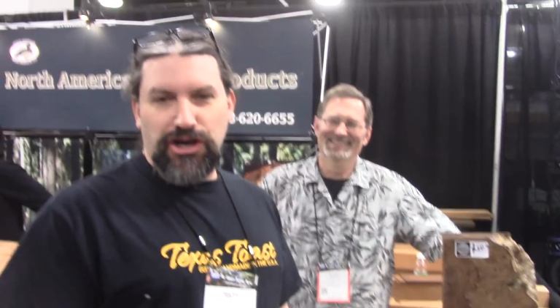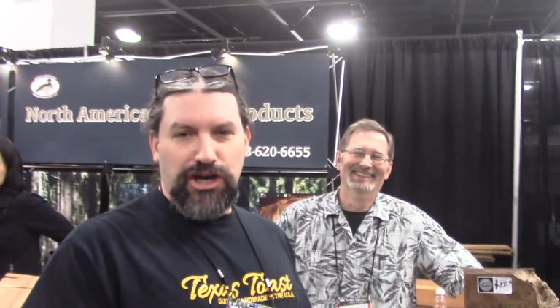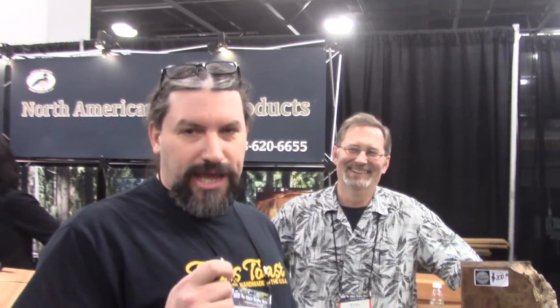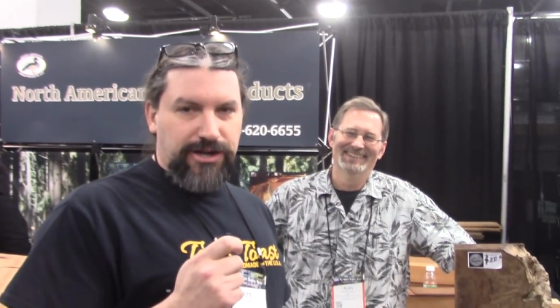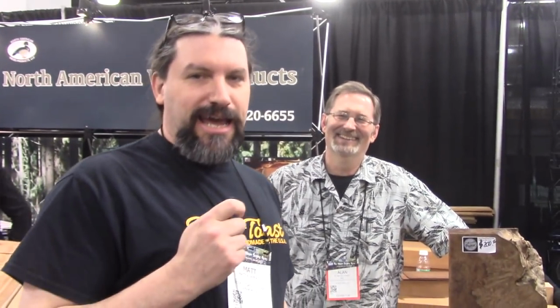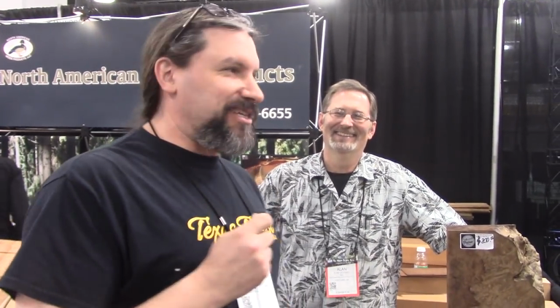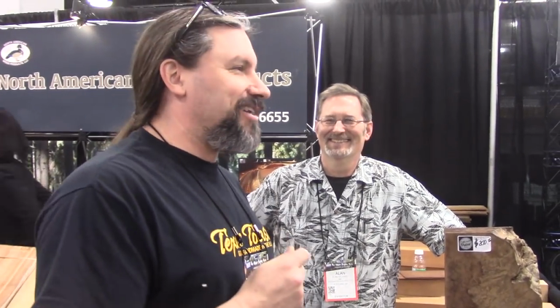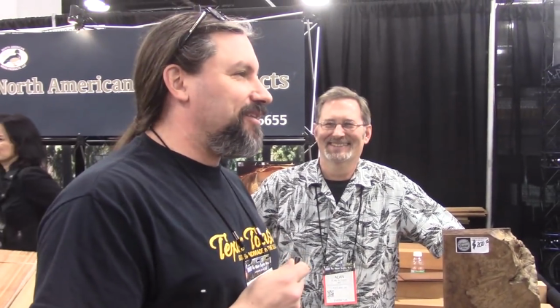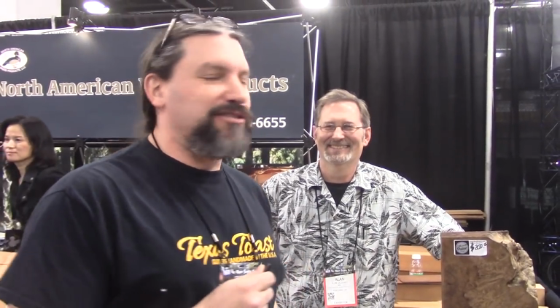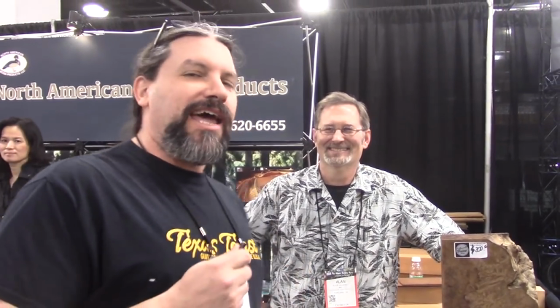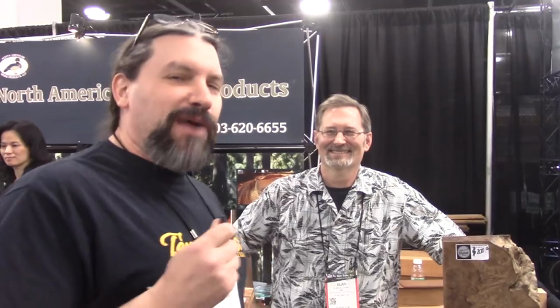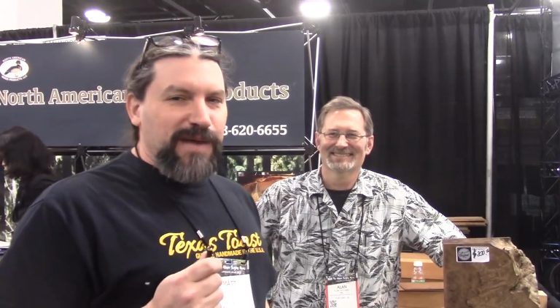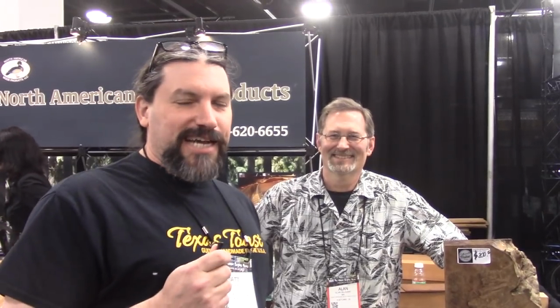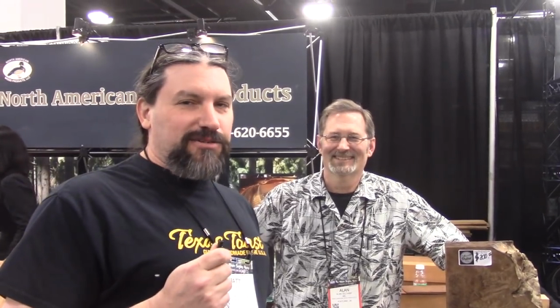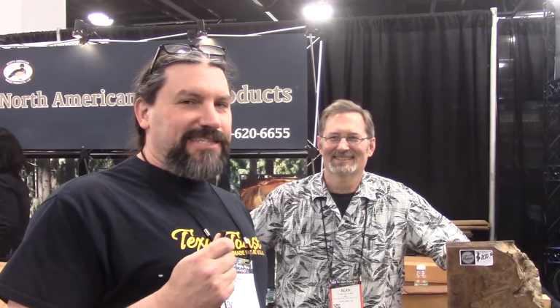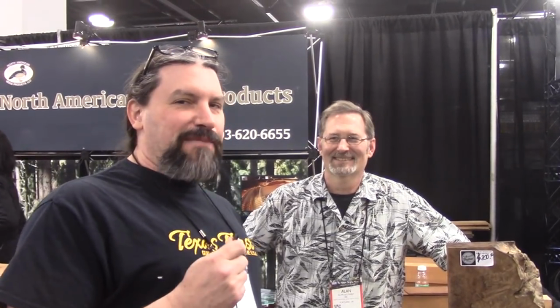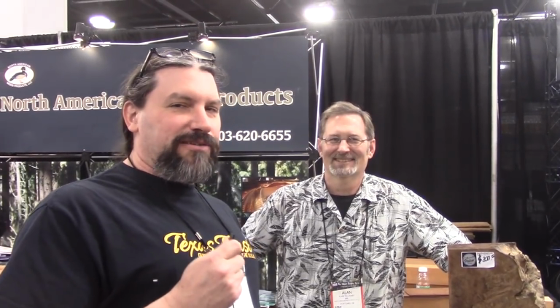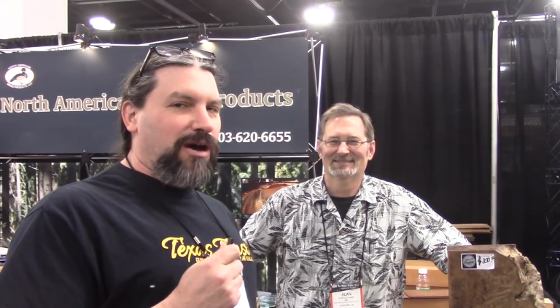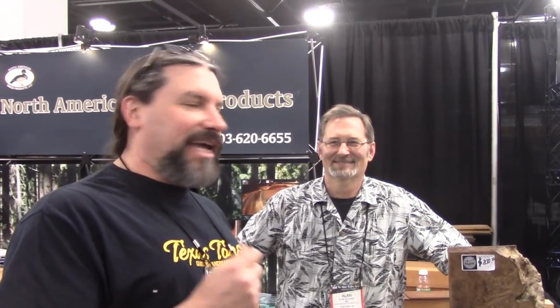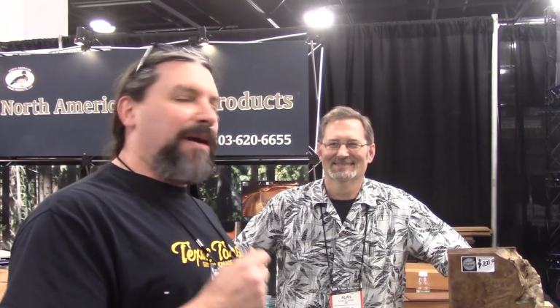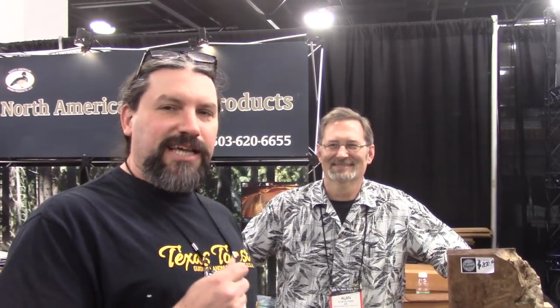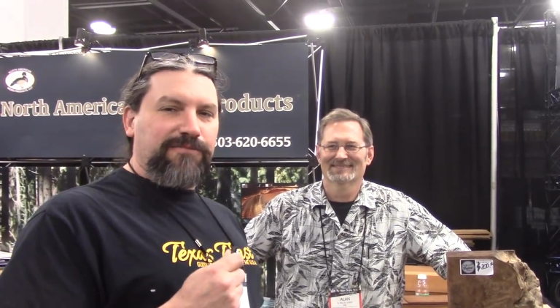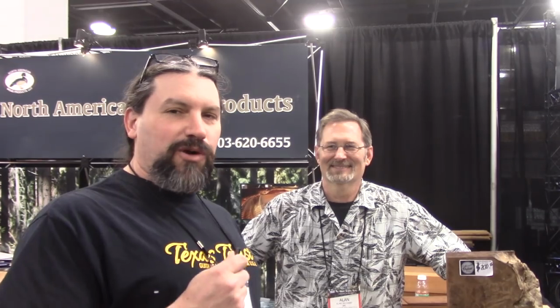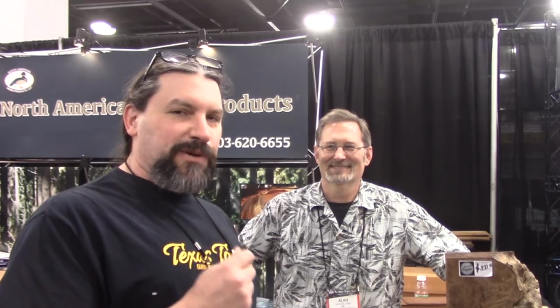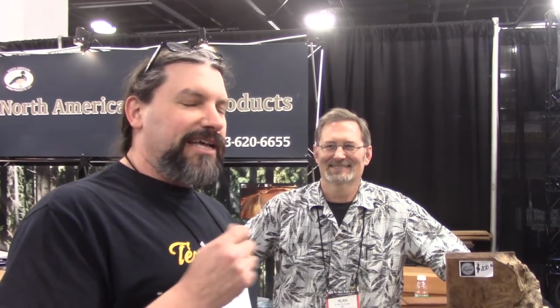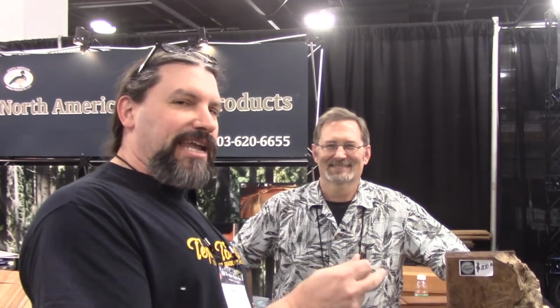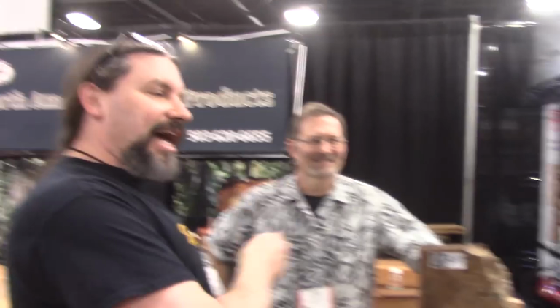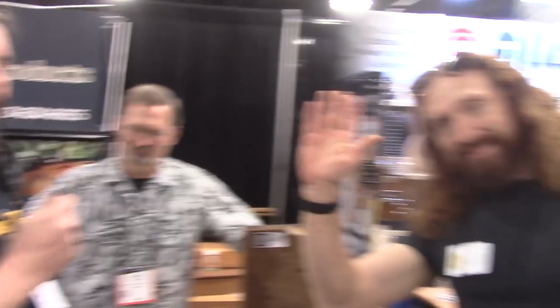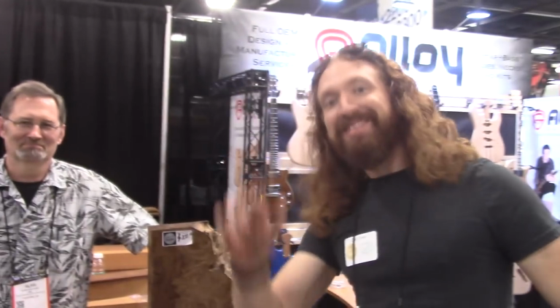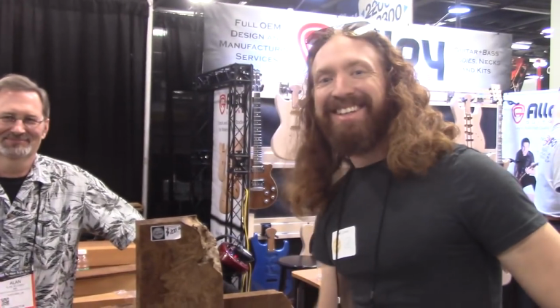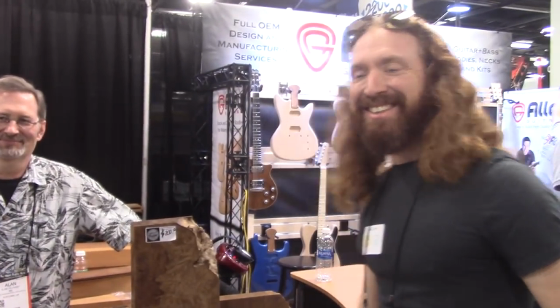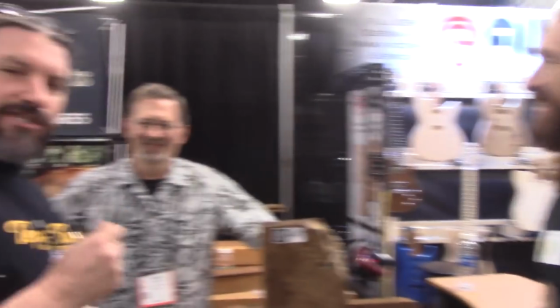Good morning Winter NAMM! Hey everybody, this is Matt with Texas Toast and today I'm at the Winter NAMM show, hanging out with my buddies from Guitar Wood Experts, Dan and Alan, and they're going to show us a bunch of new stuff.